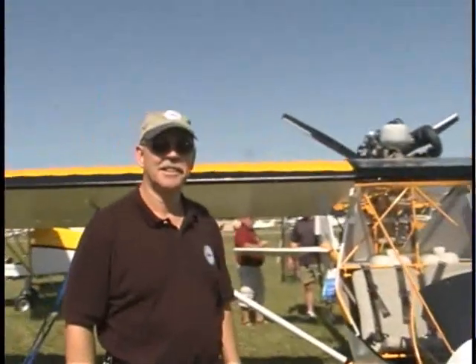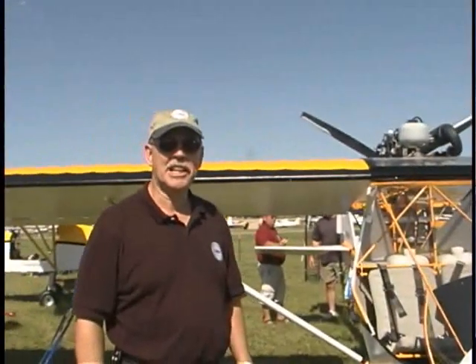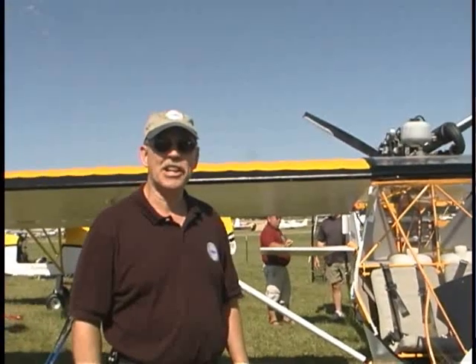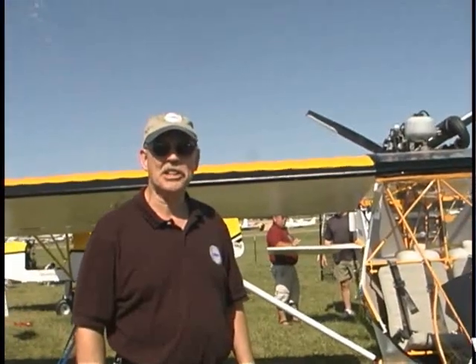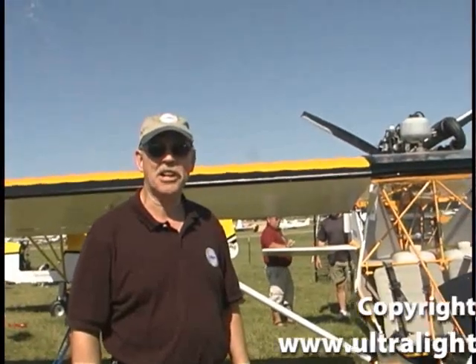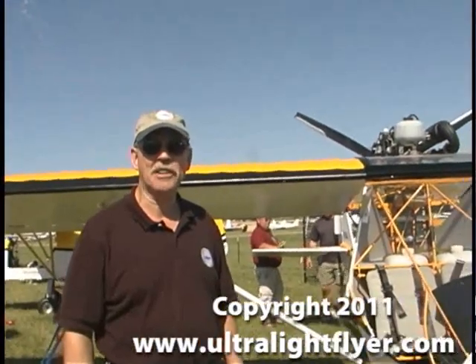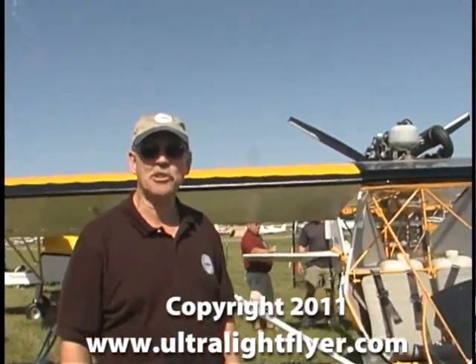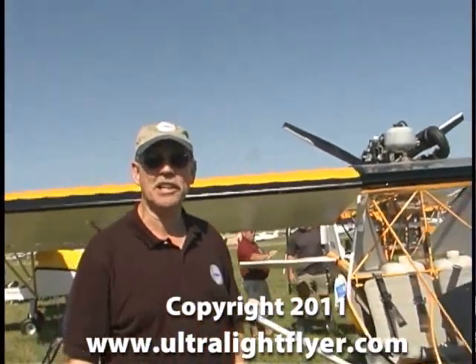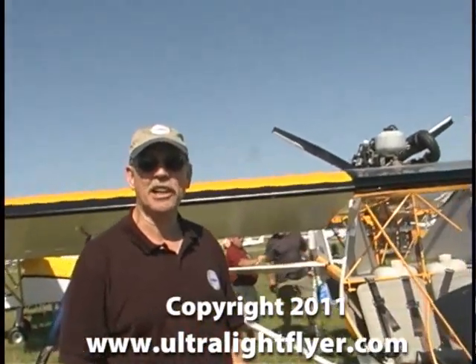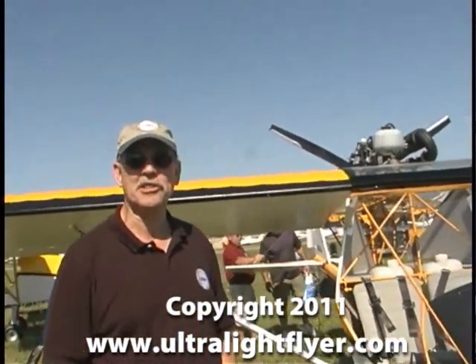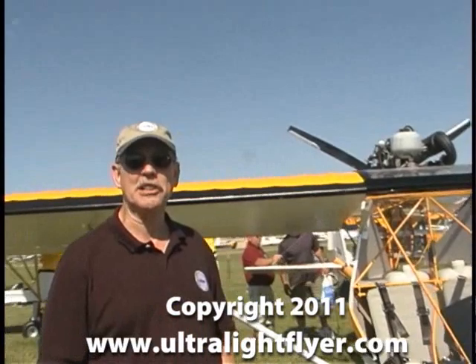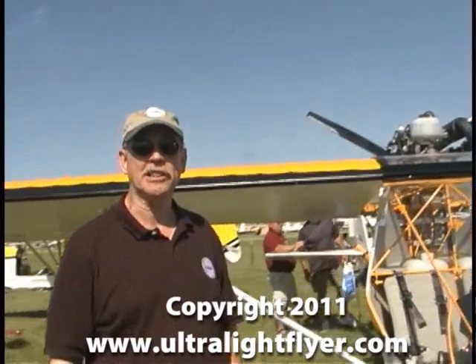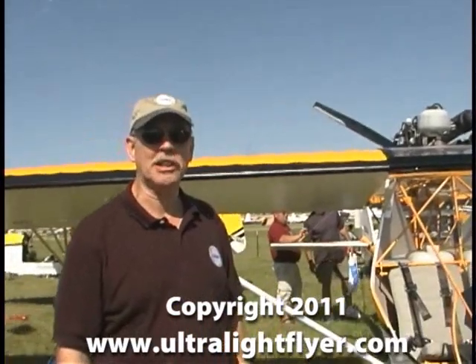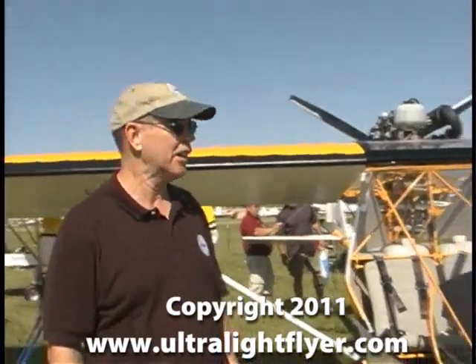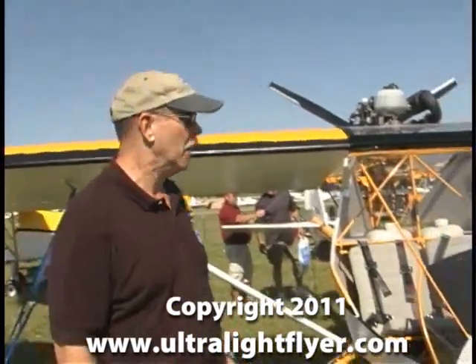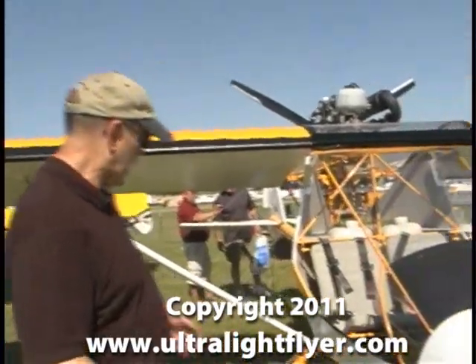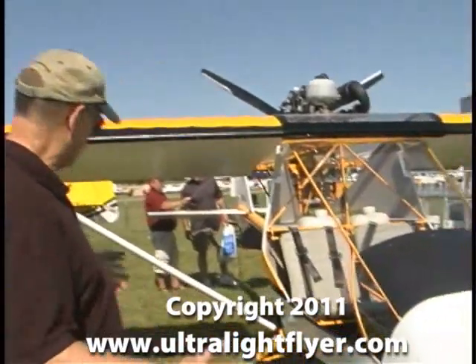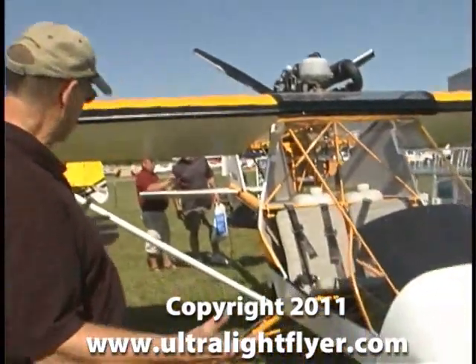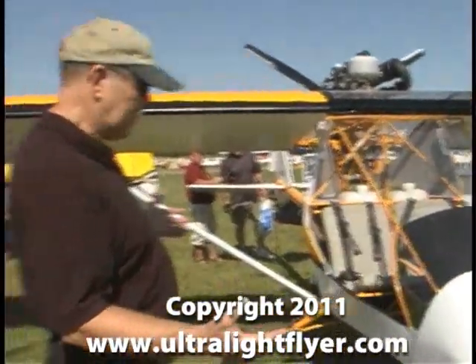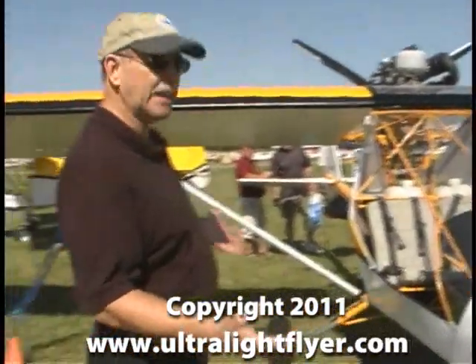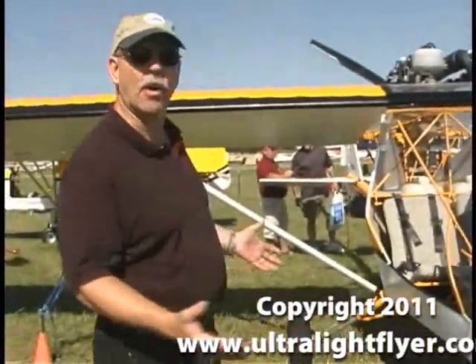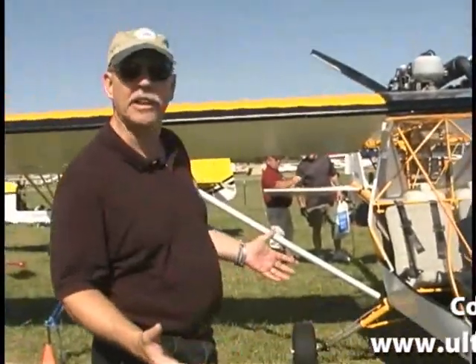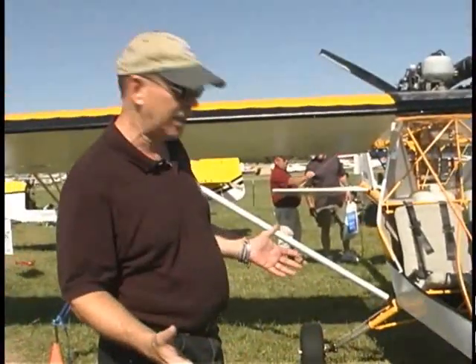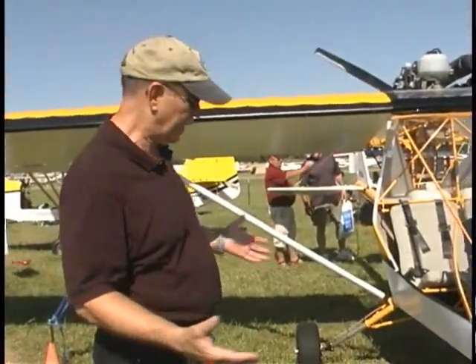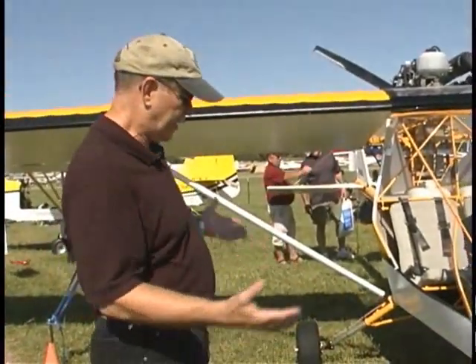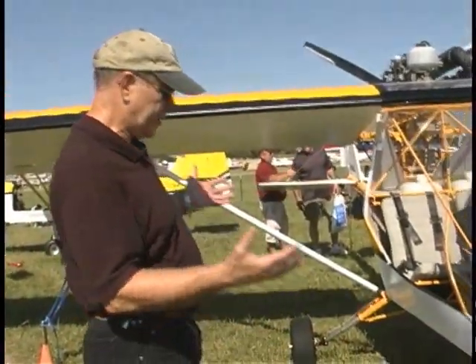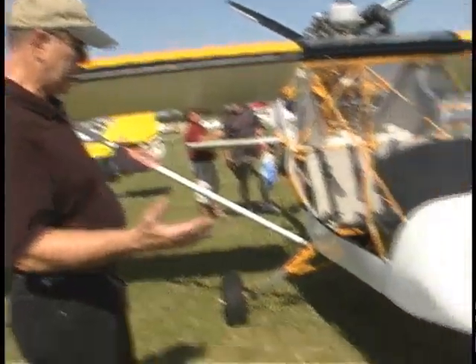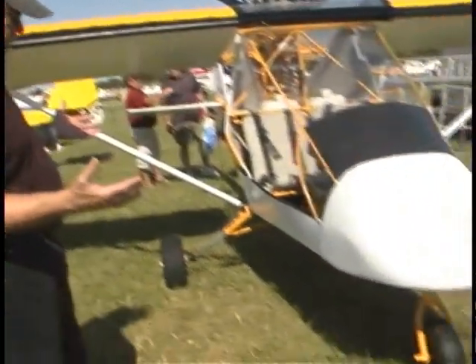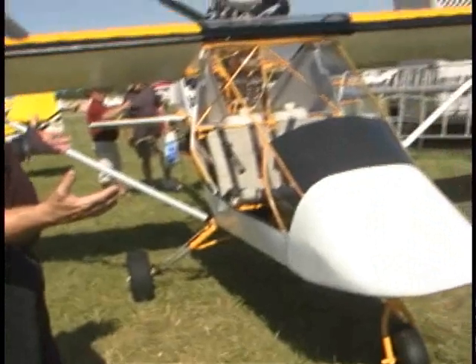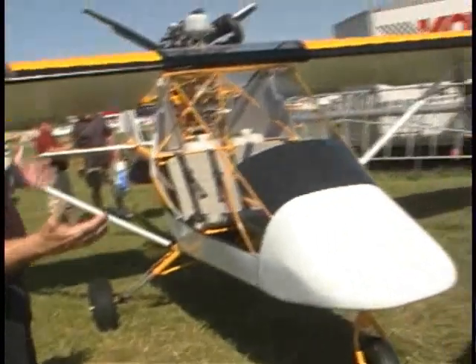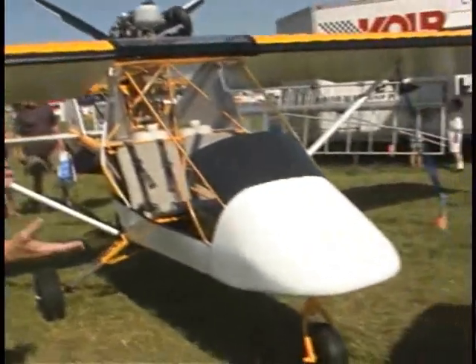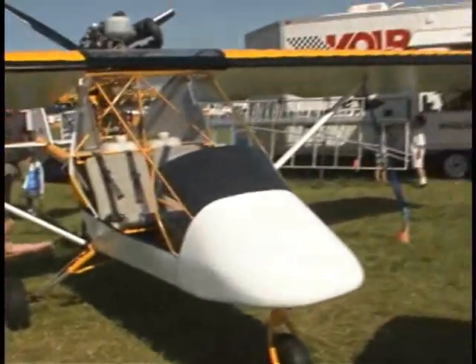Dan Johnson here at AirVenture 2011, still in the ultralight area. We came across something here that I can't quite figure out. What is it?